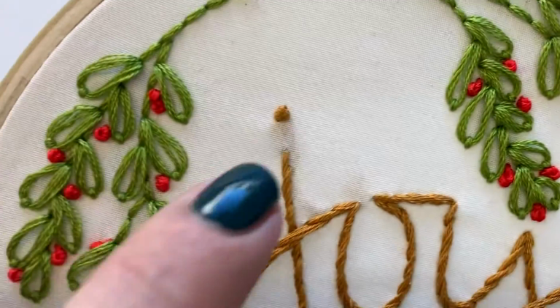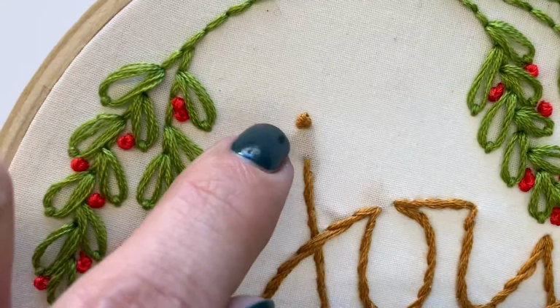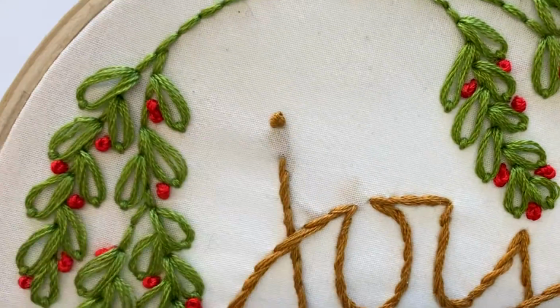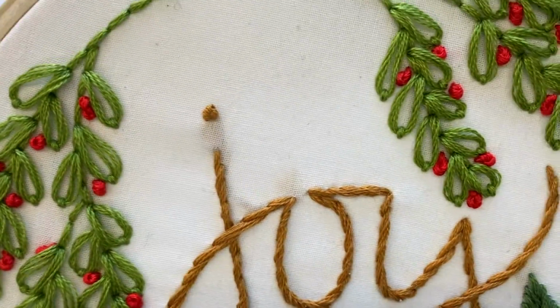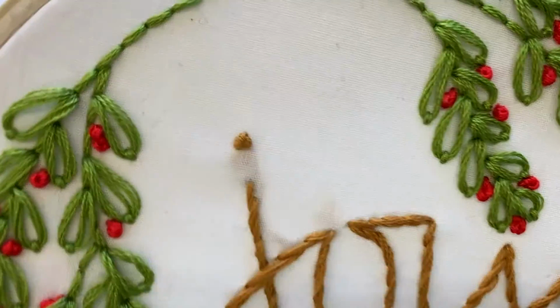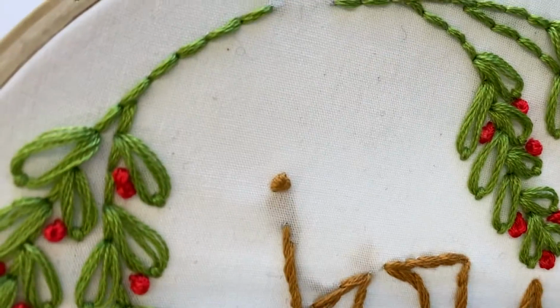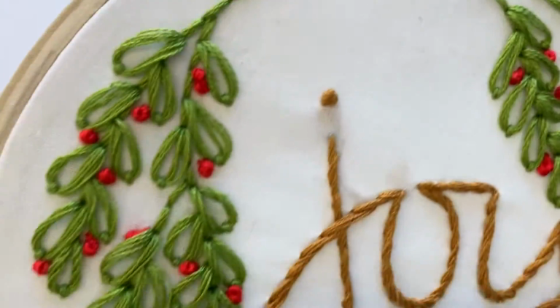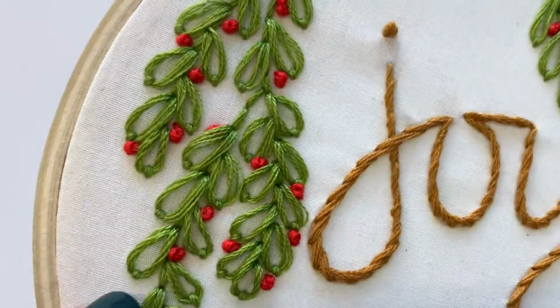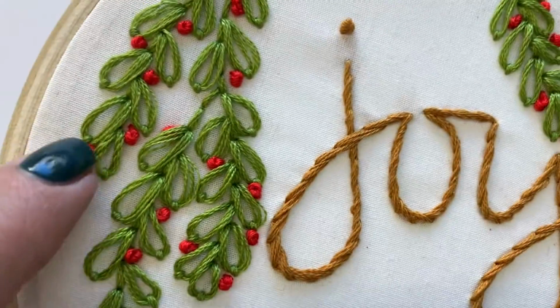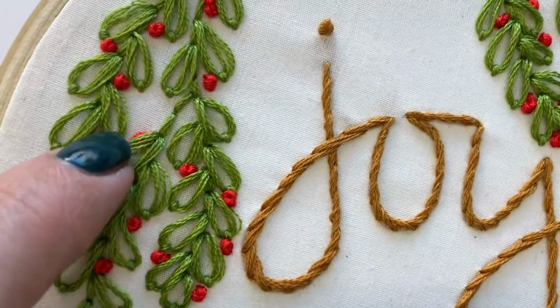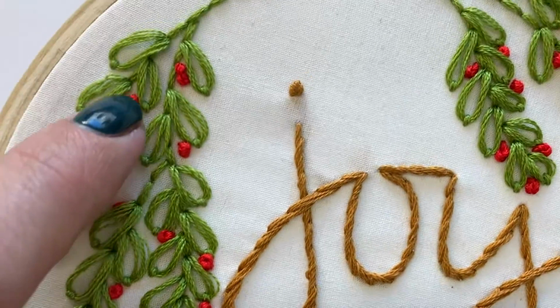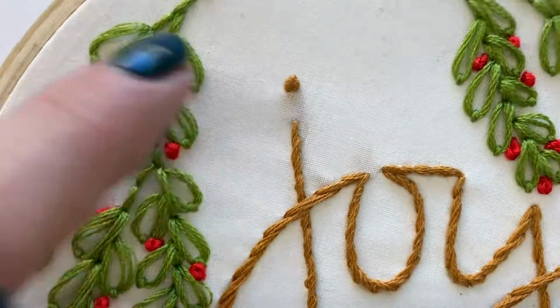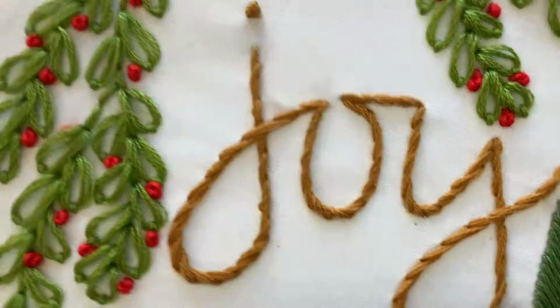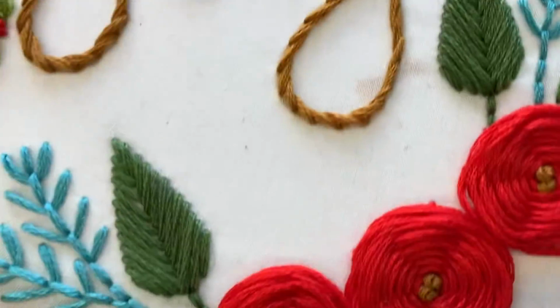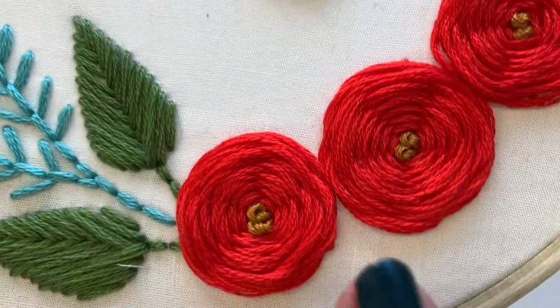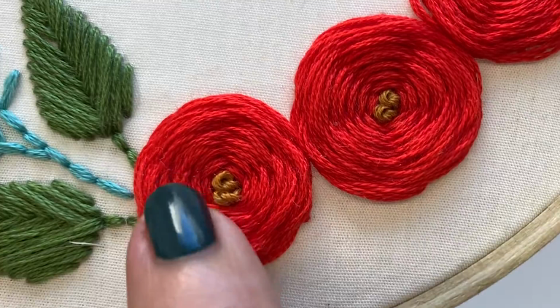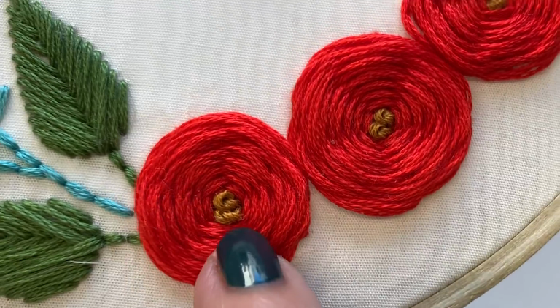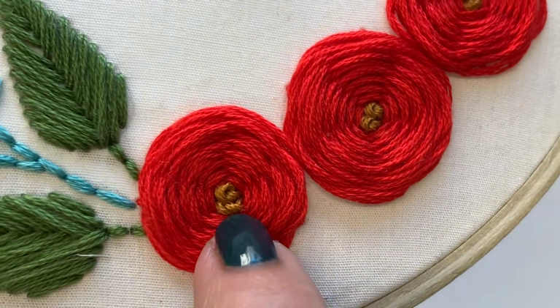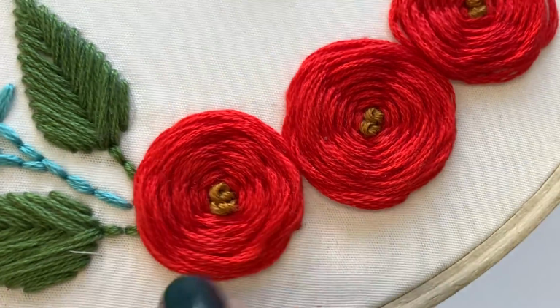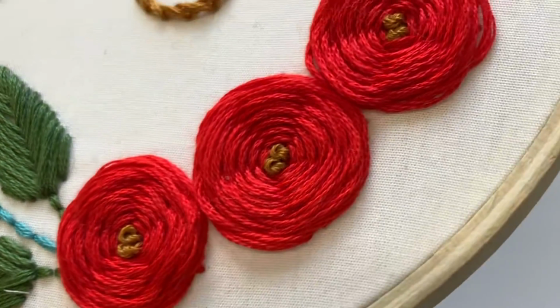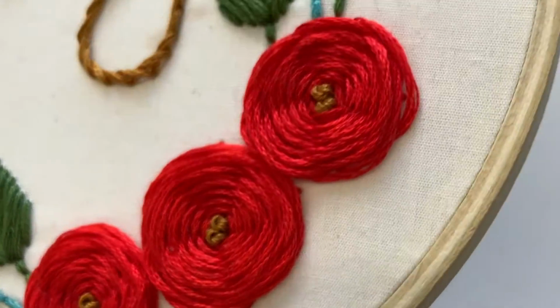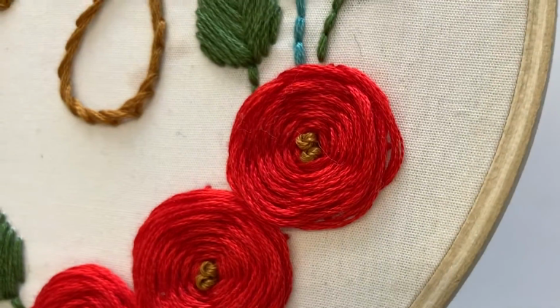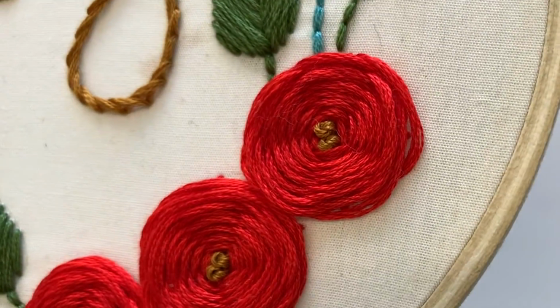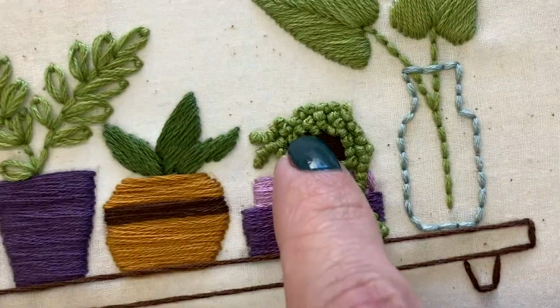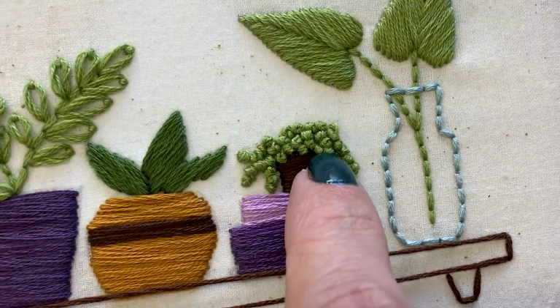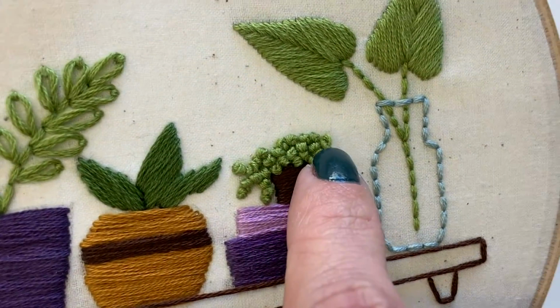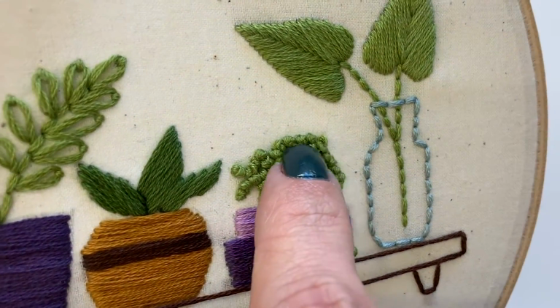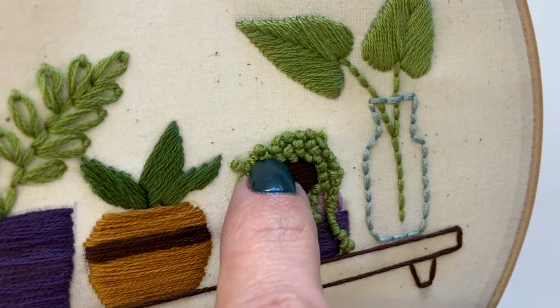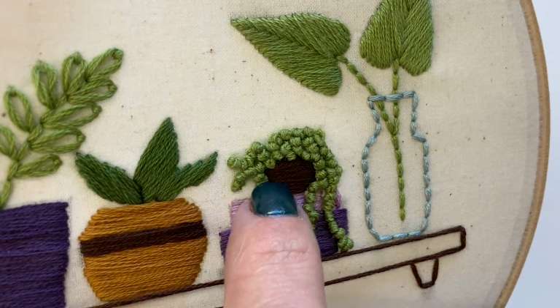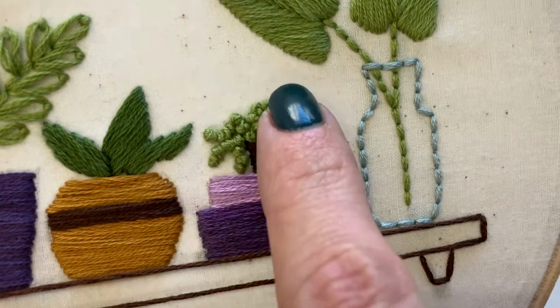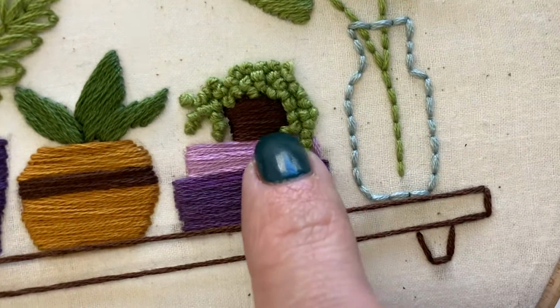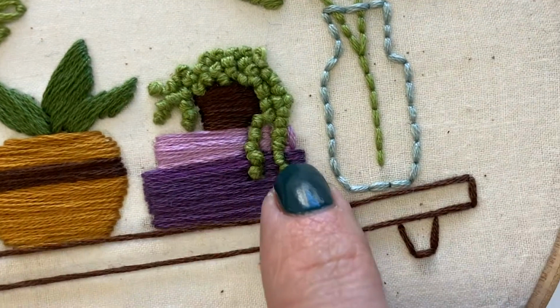You can use a French knot to make the top of a J or an I, you can use it for little berries, cluster it inside the center of a flower, or like here I used the French knot to make a string of pearls.